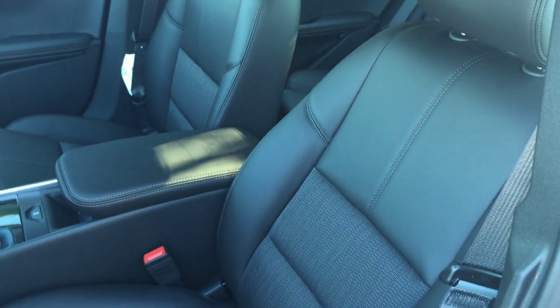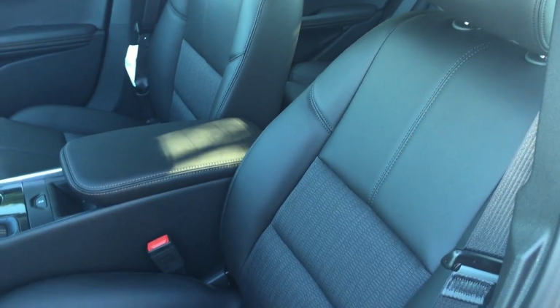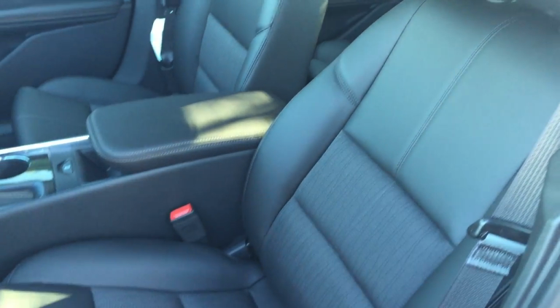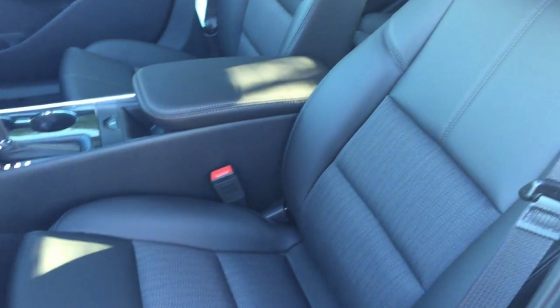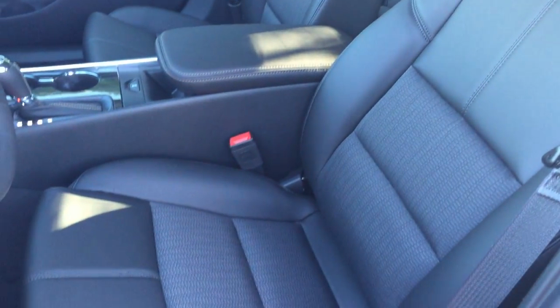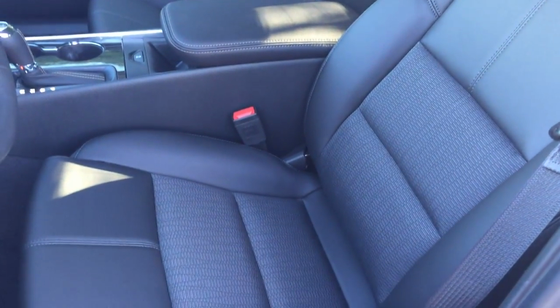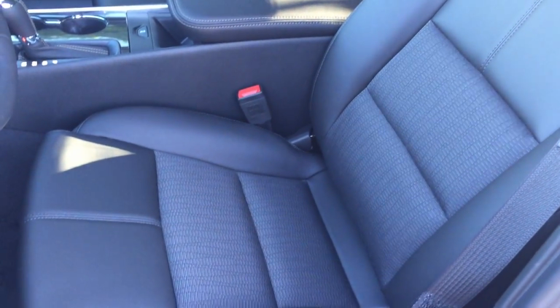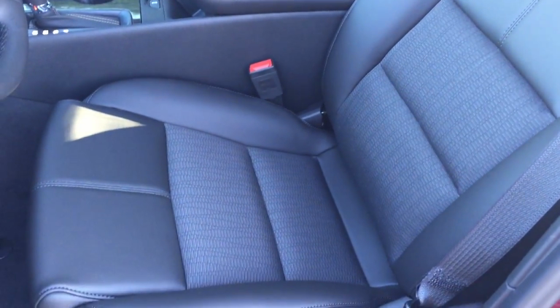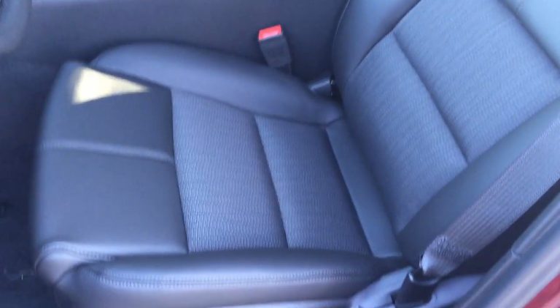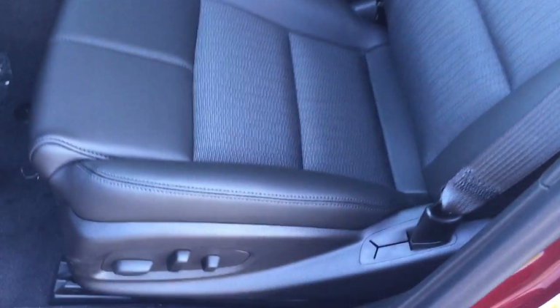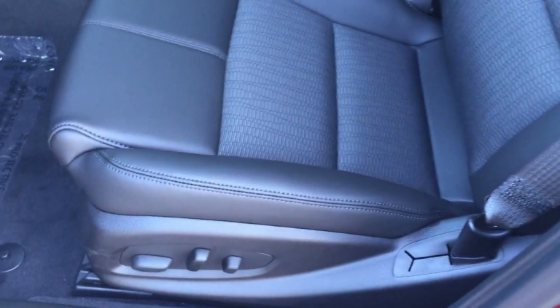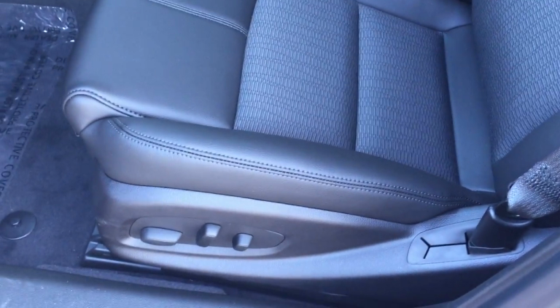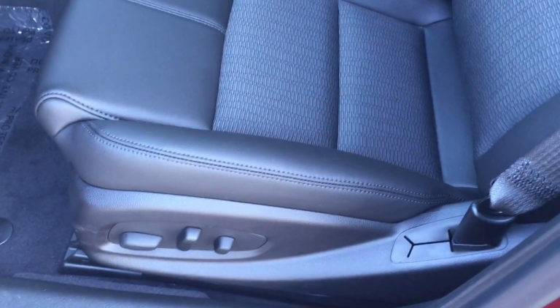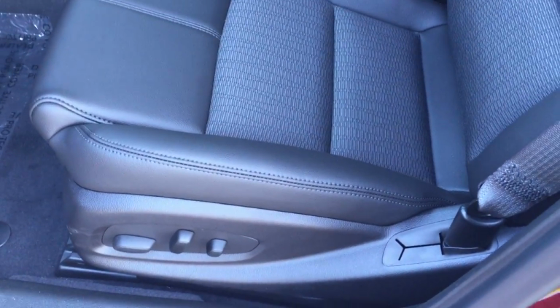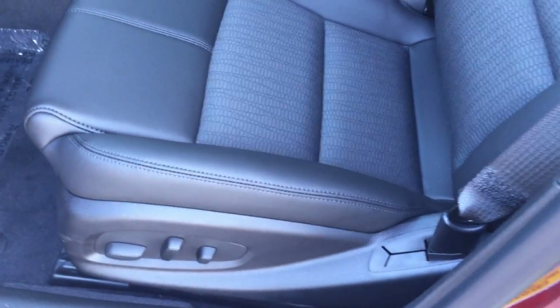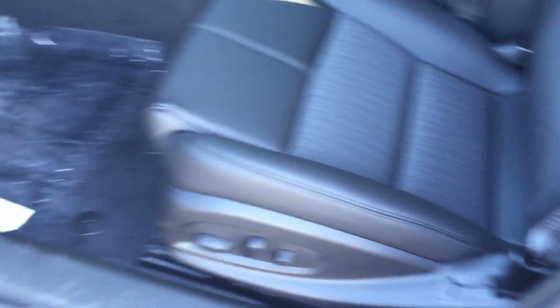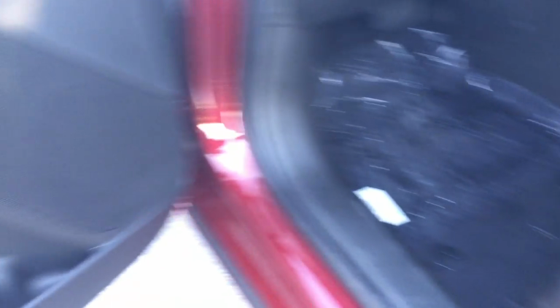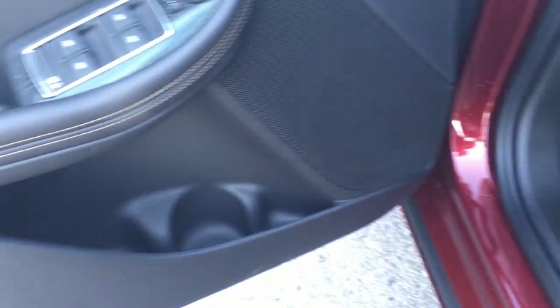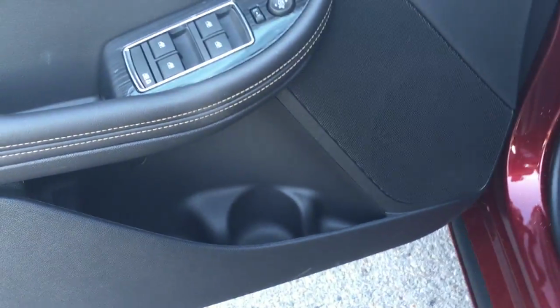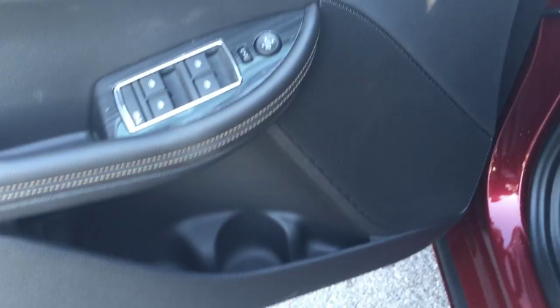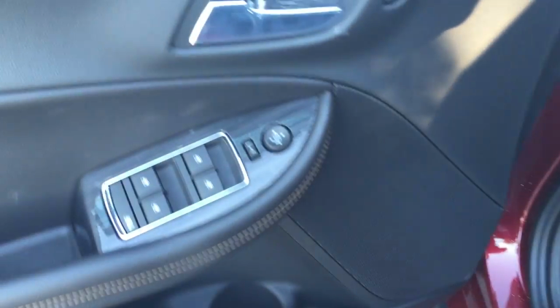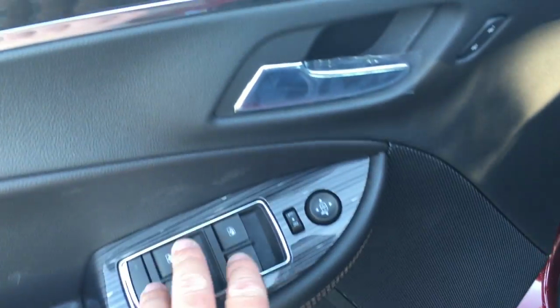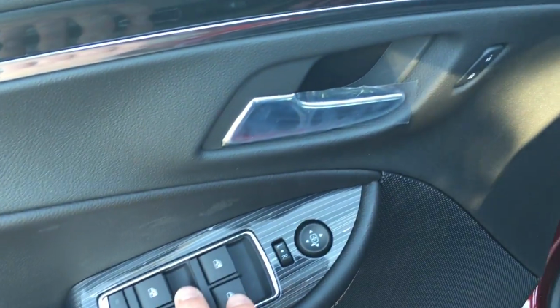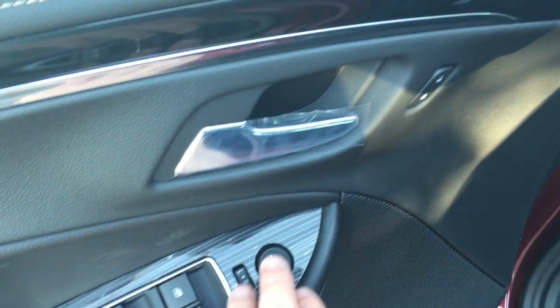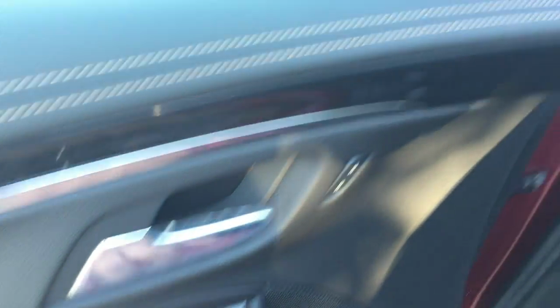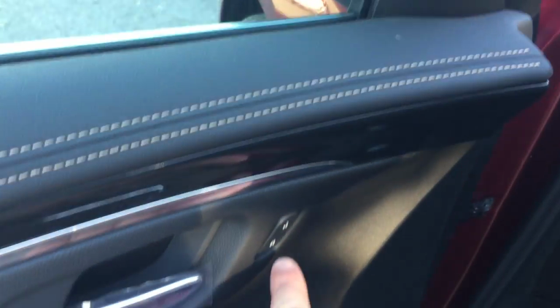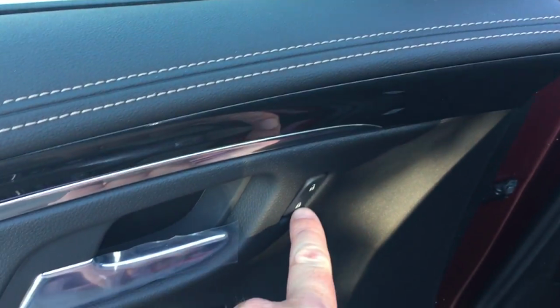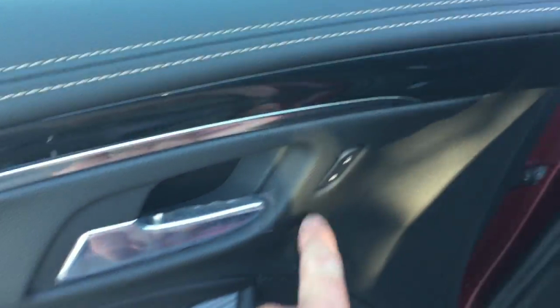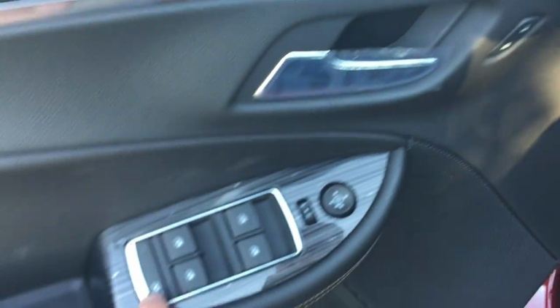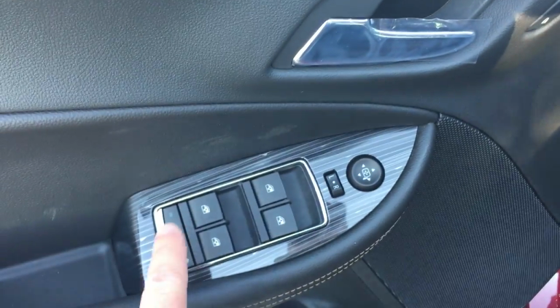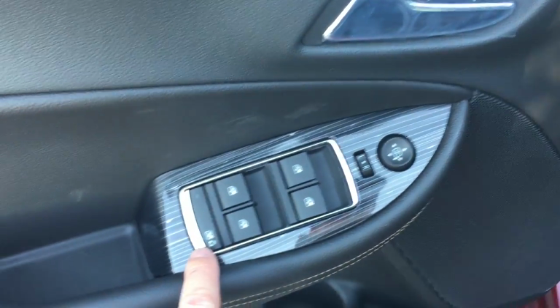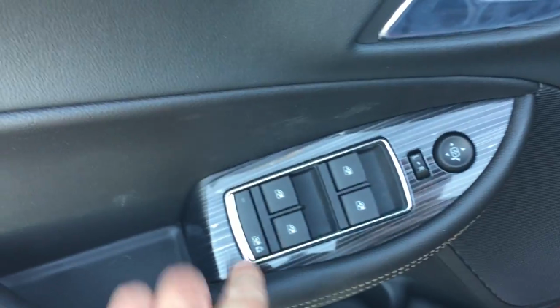Taking a look inside at the upholstery, you can see it's a combination between leather and cloth. There are the buttons for the power adjustable driver's seat, including lumbar support. Lots of room and storage in the door. You do have your power windows, power mirror, and power locks right there. Child safety lock for the rear windows.